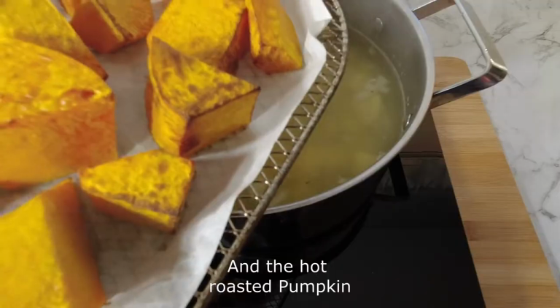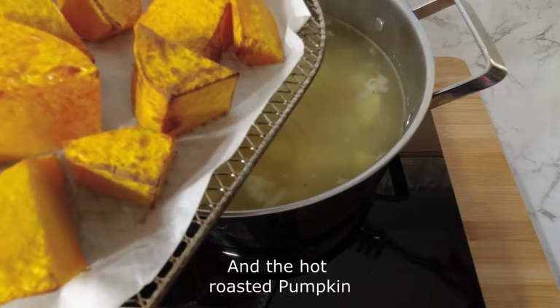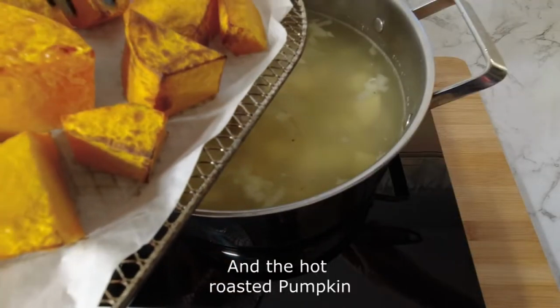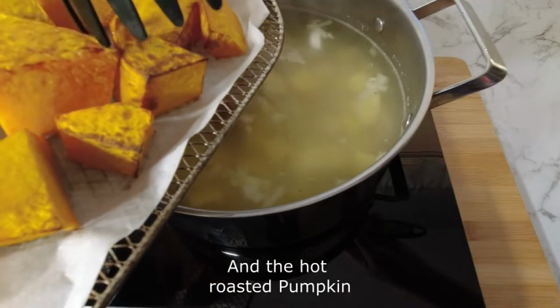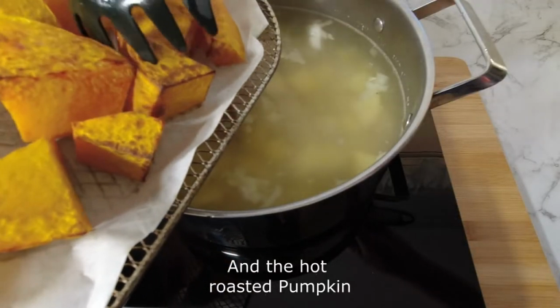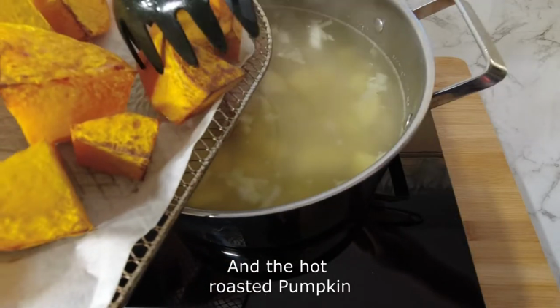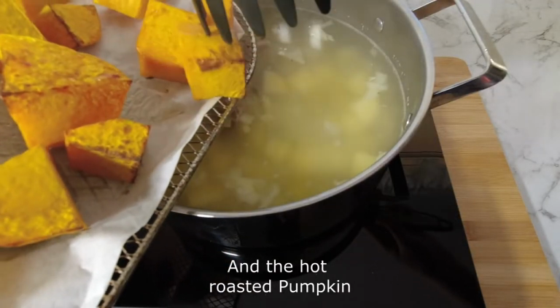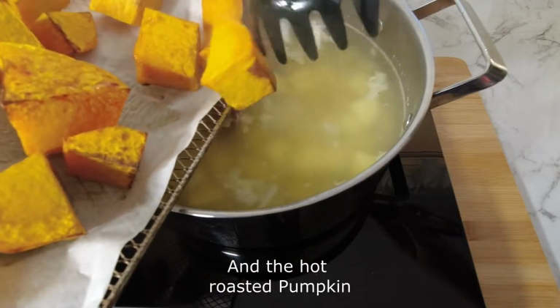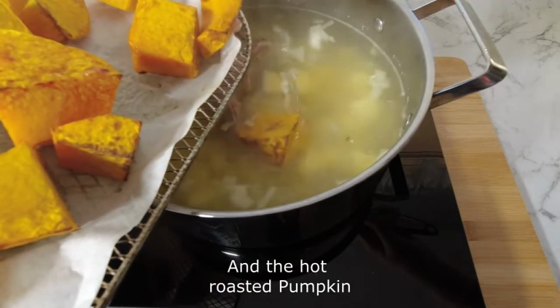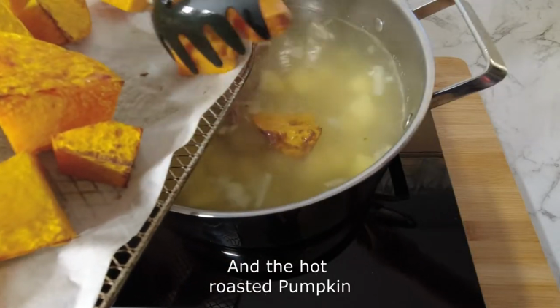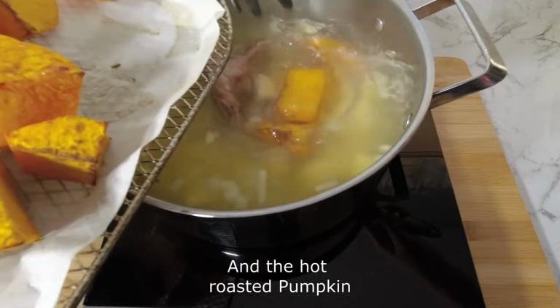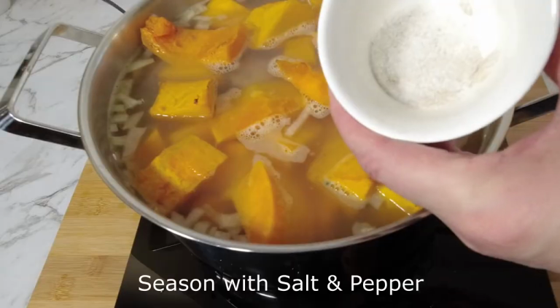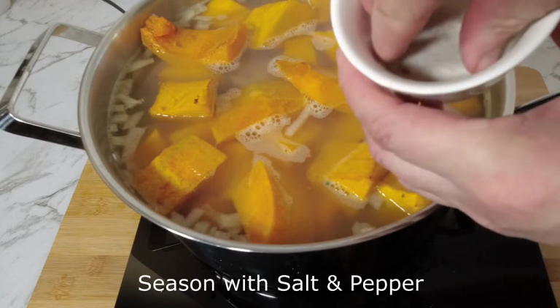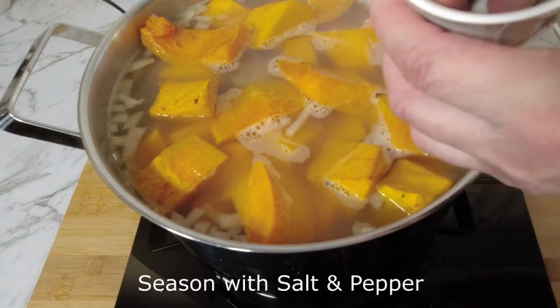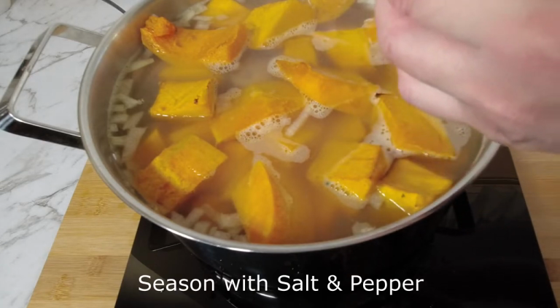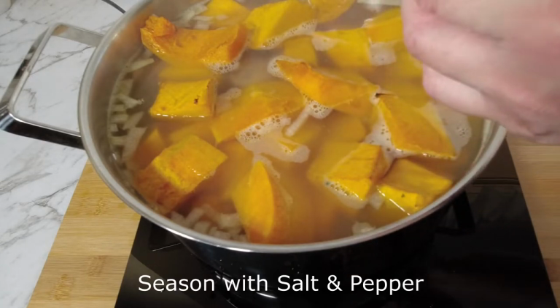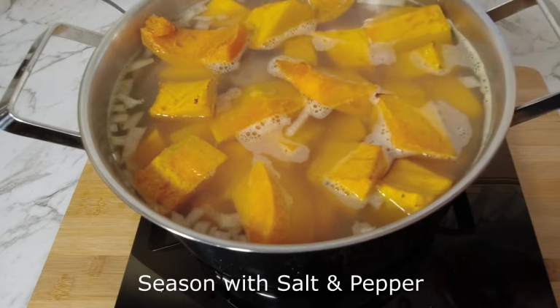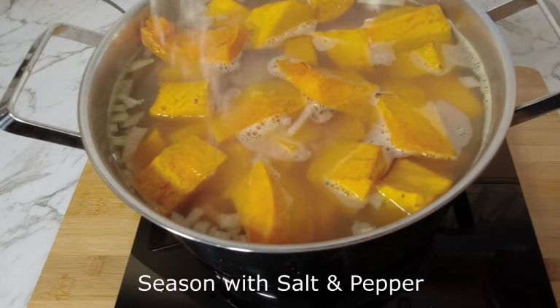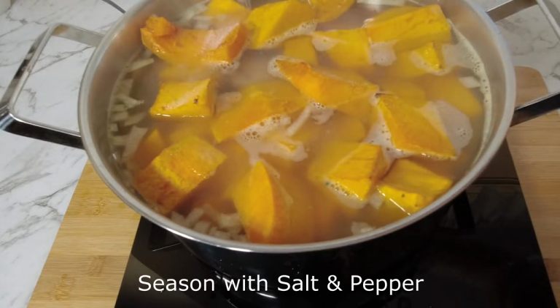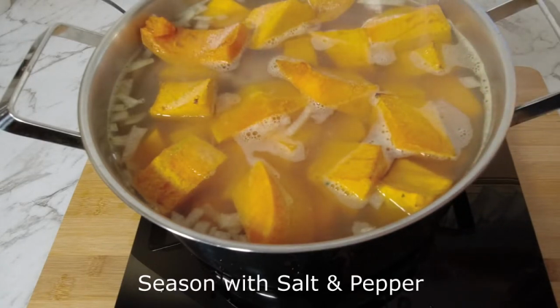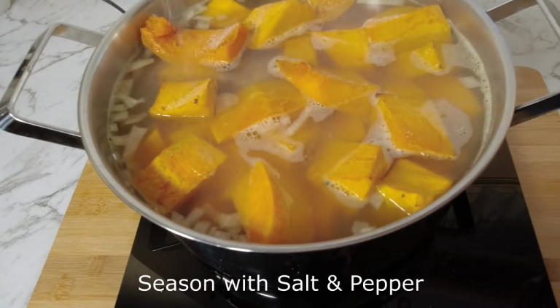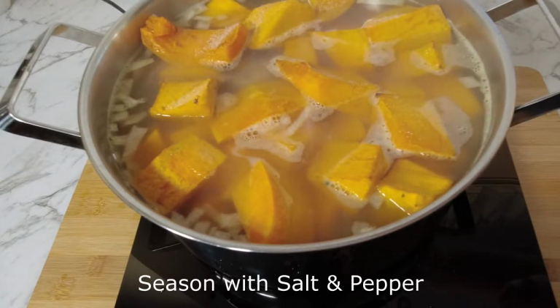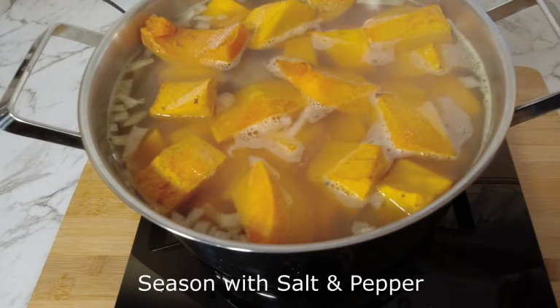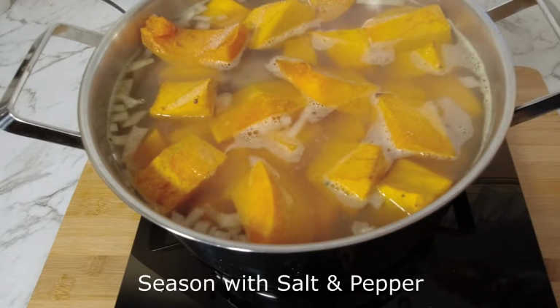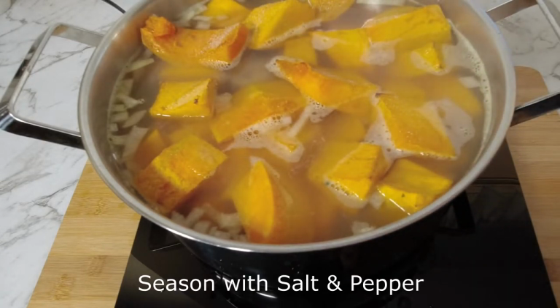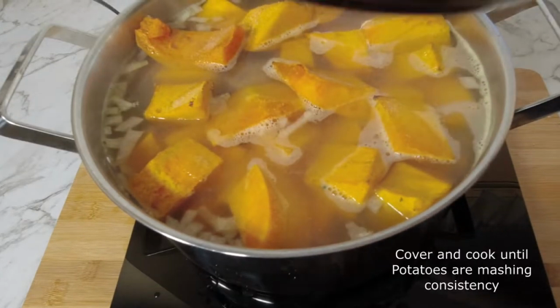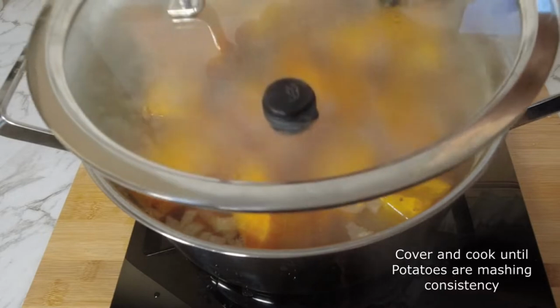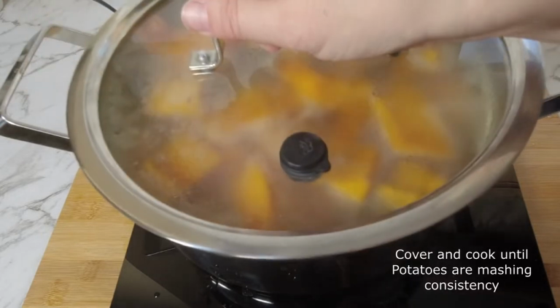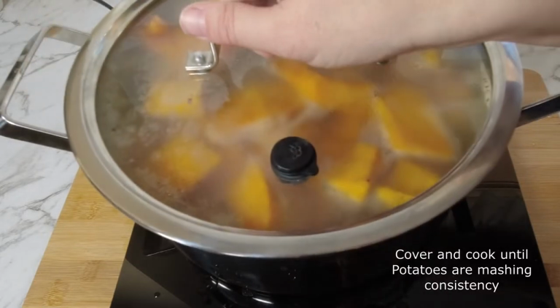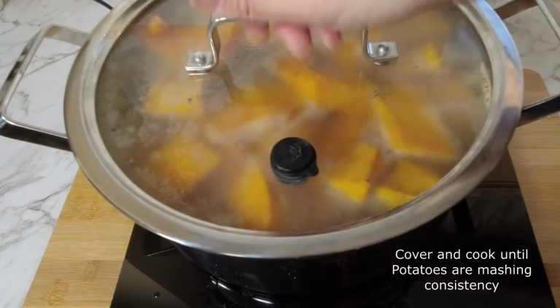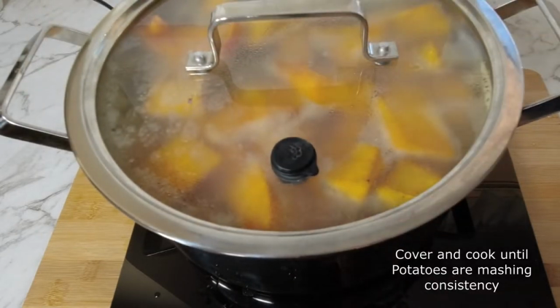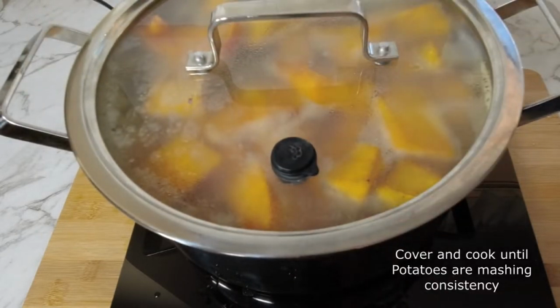Add the roast pumpkin to the pot, along with a big pinch of salt and pepper. Cover and cook until the potatoes are soft.